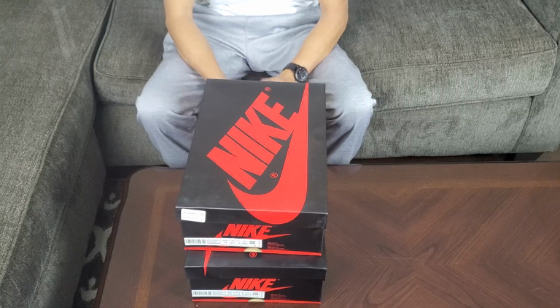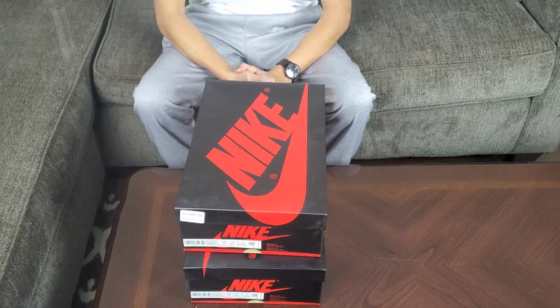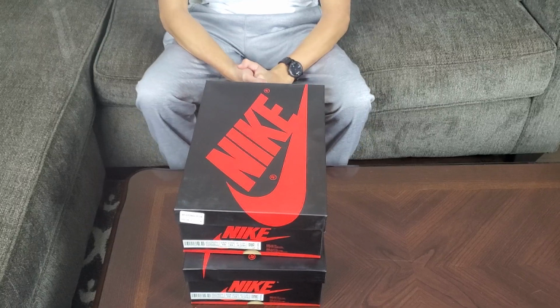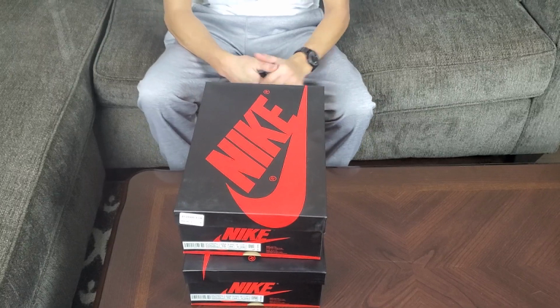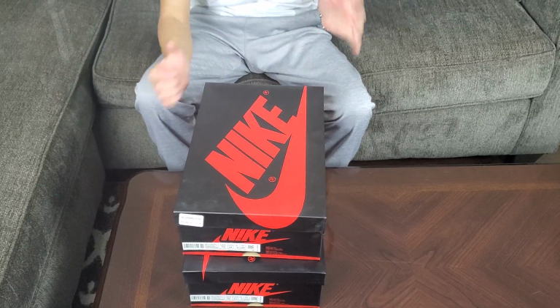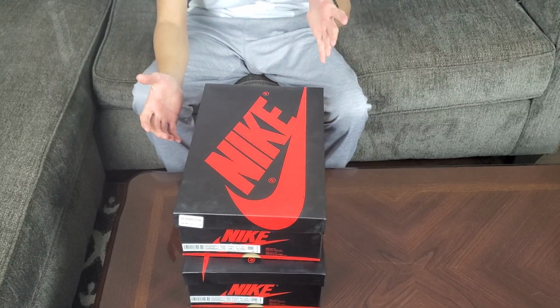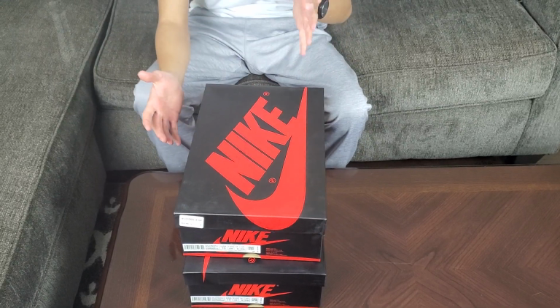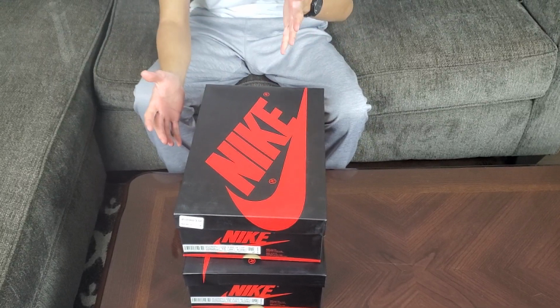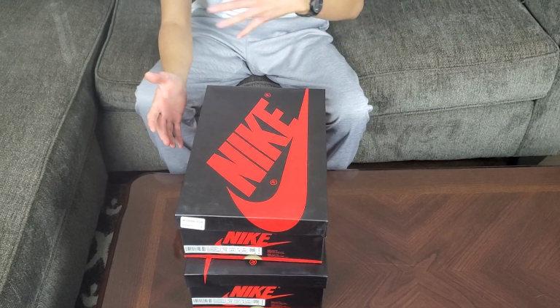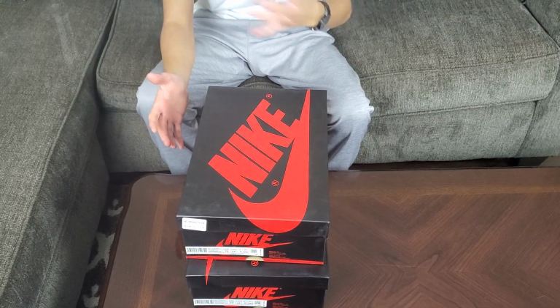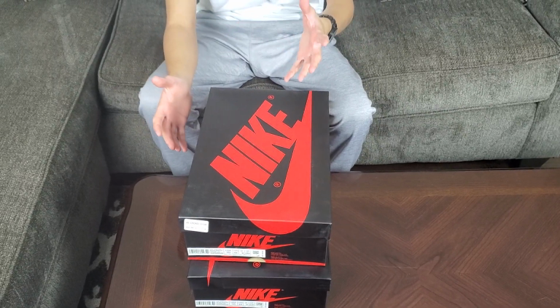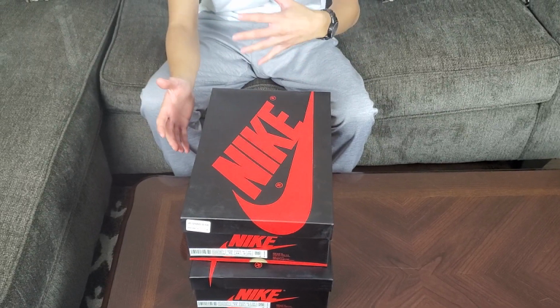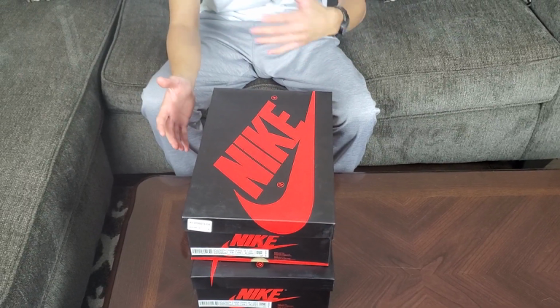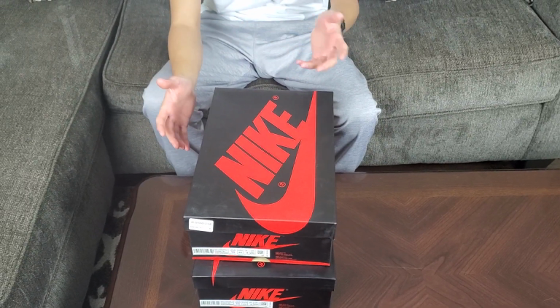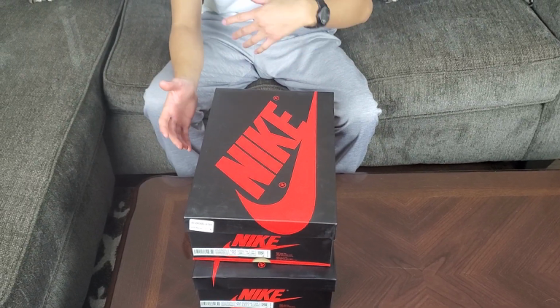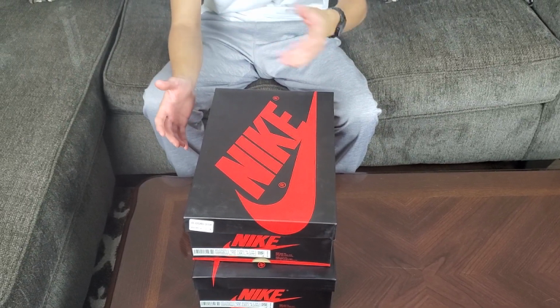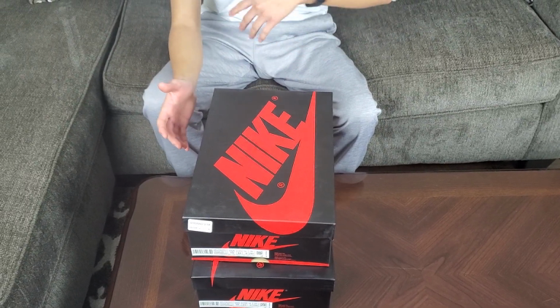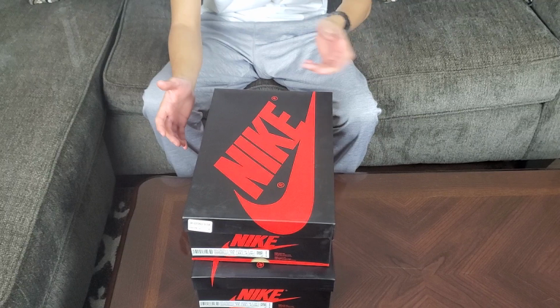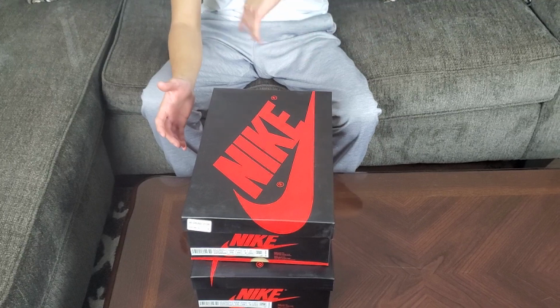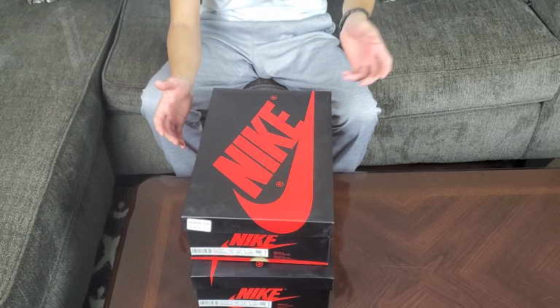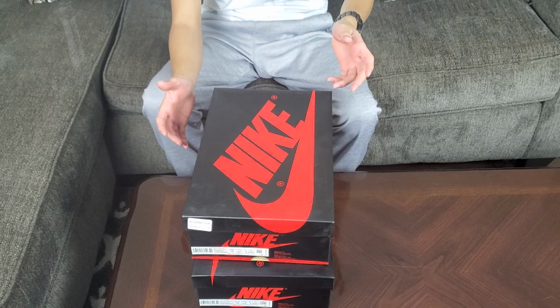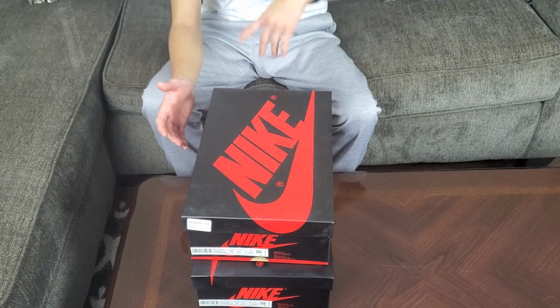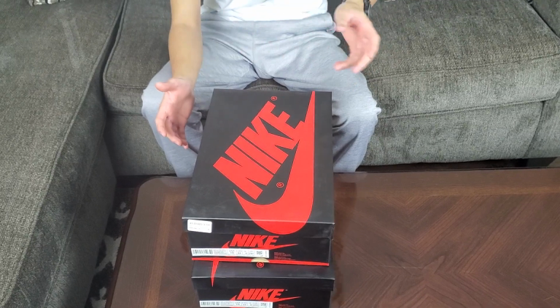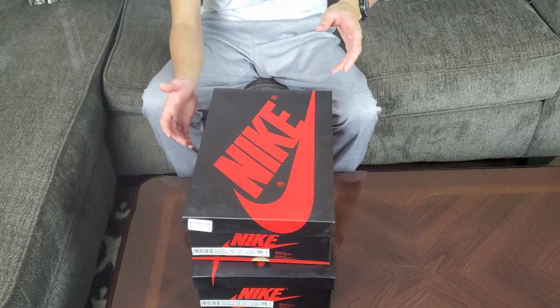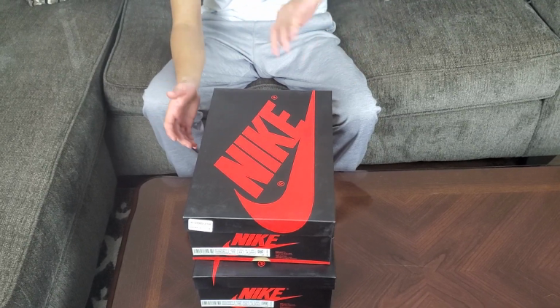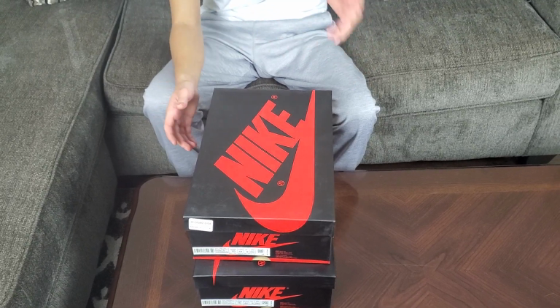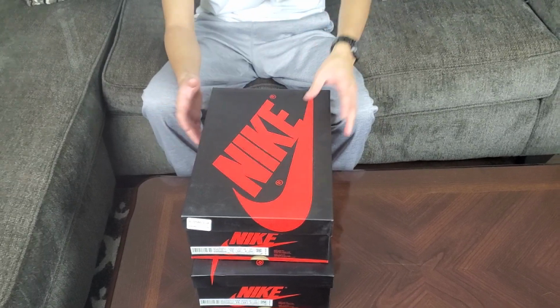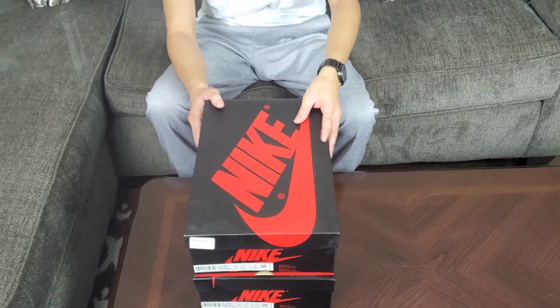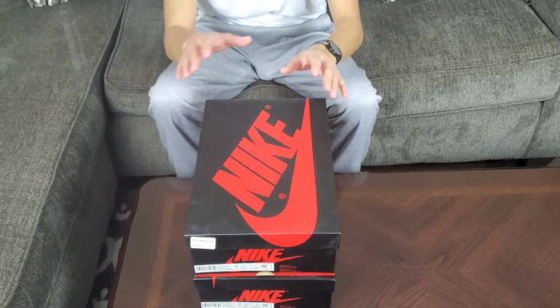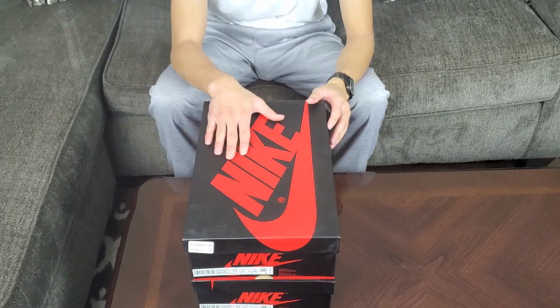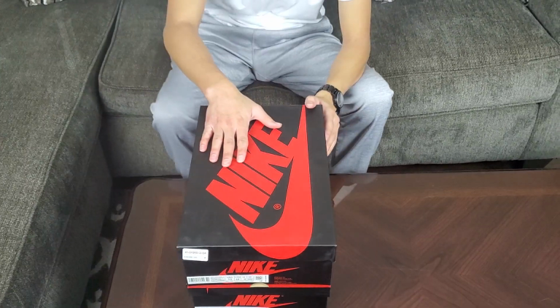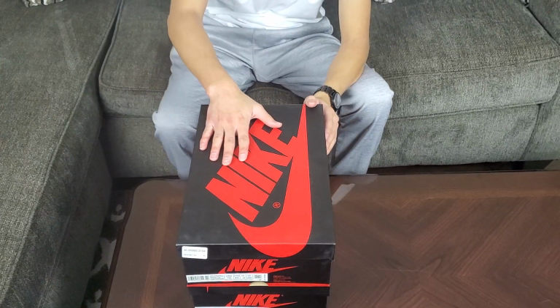What's up guys, welcome to another episode of Sneakerhead 213. Before I move forward, as always, hit that like button, comment down below, subscribe, and follow me on Instagram at presire317. Let's get started.